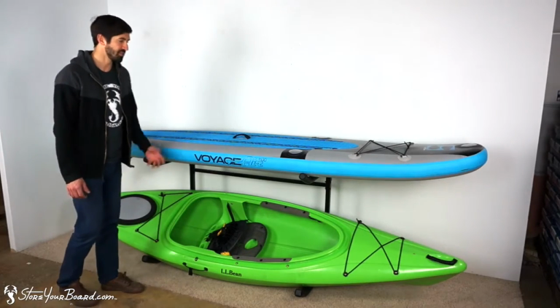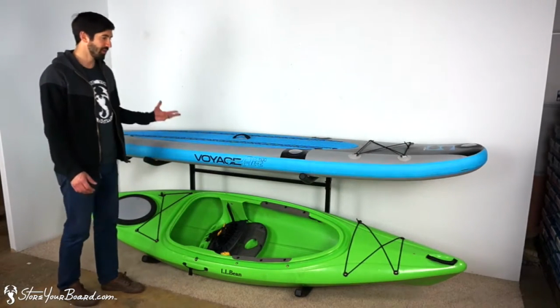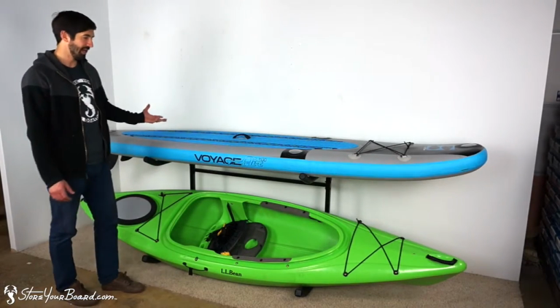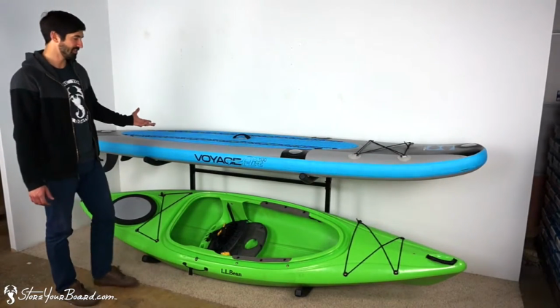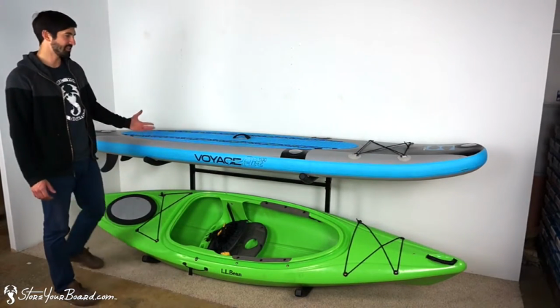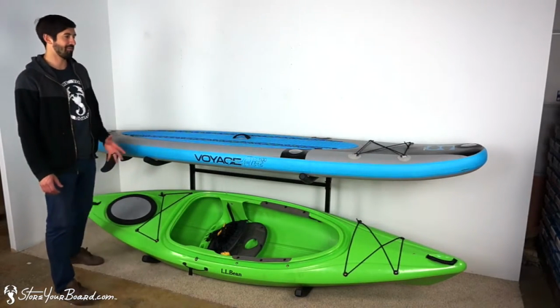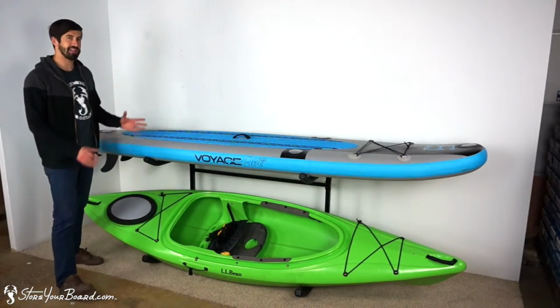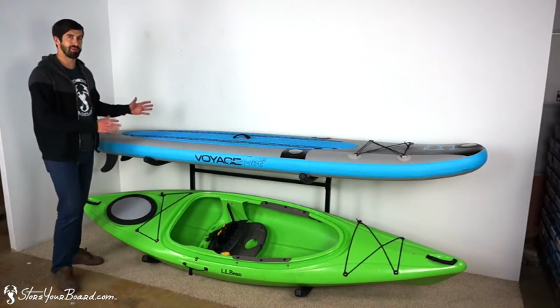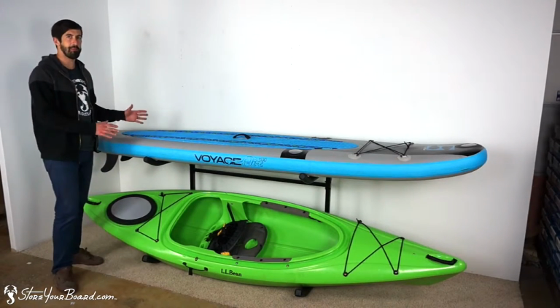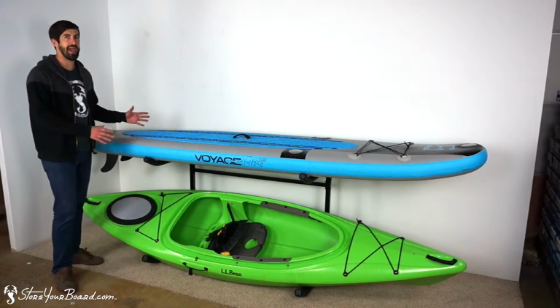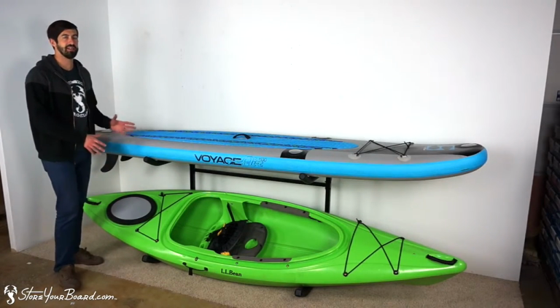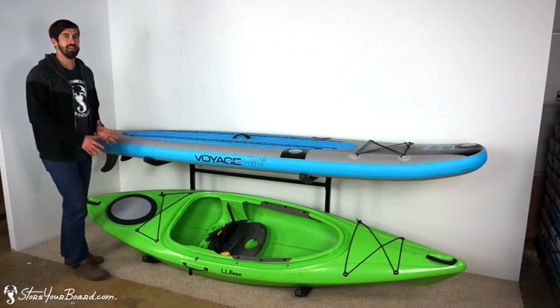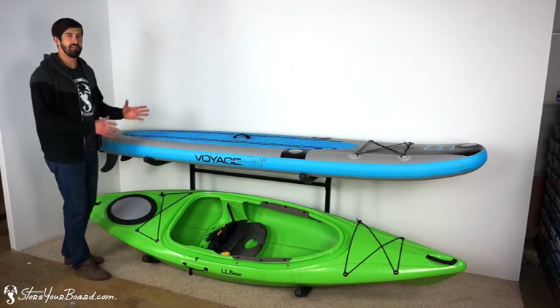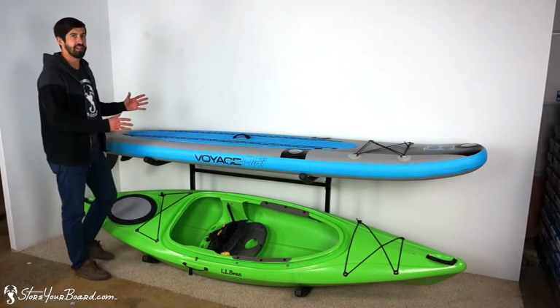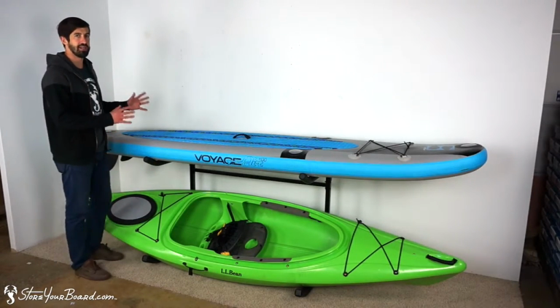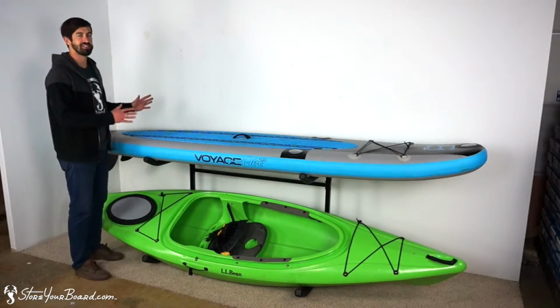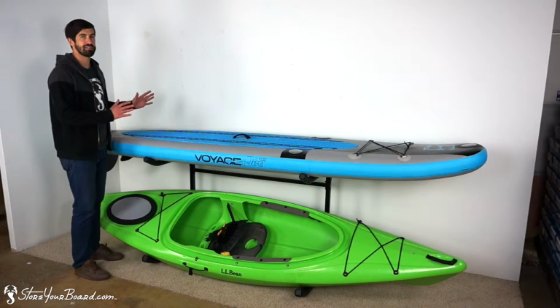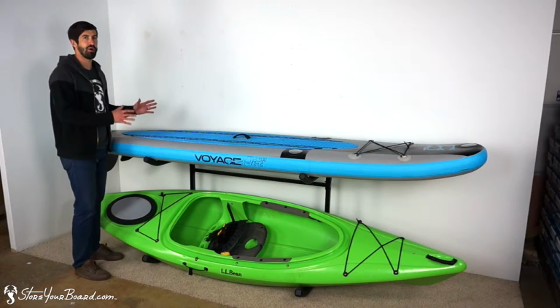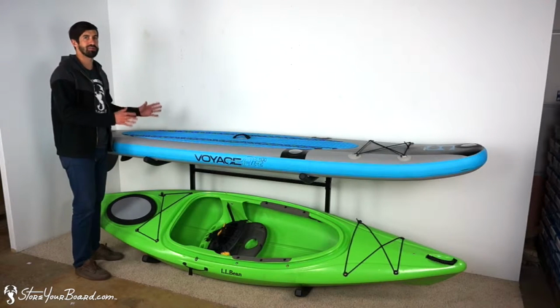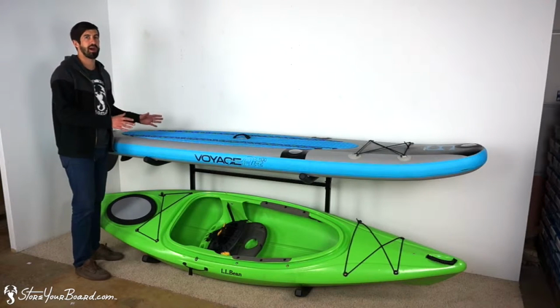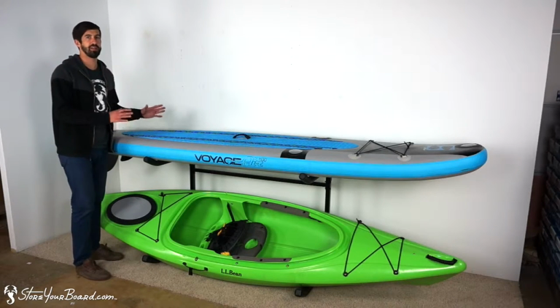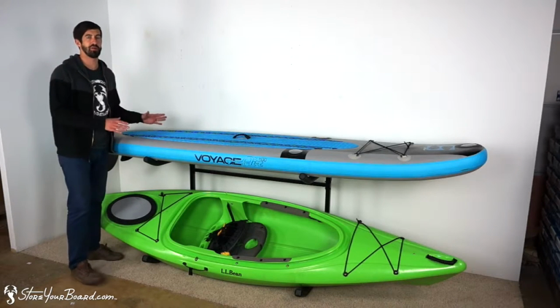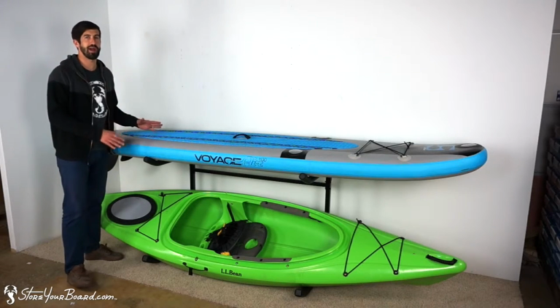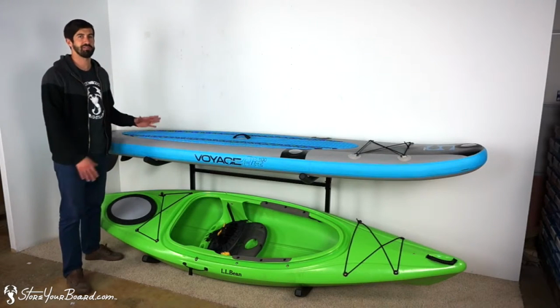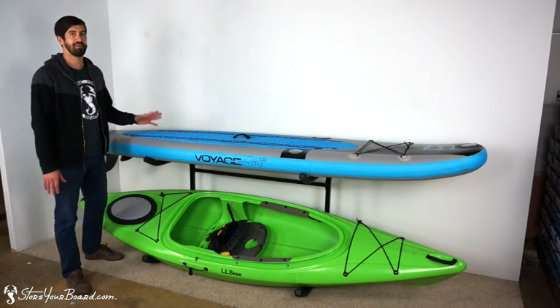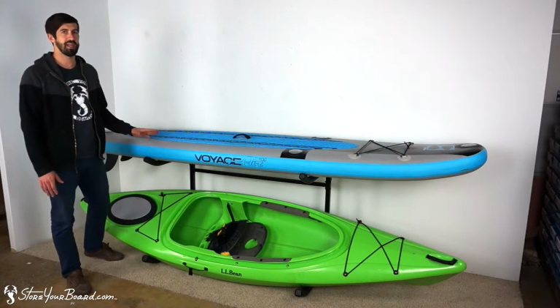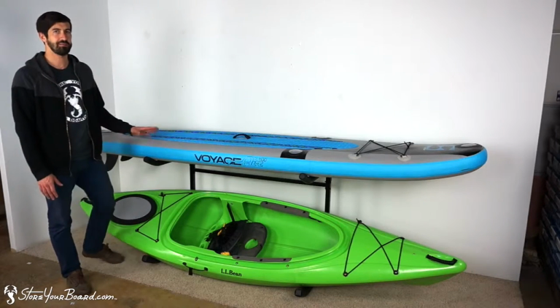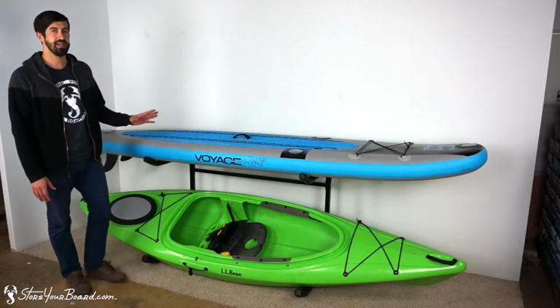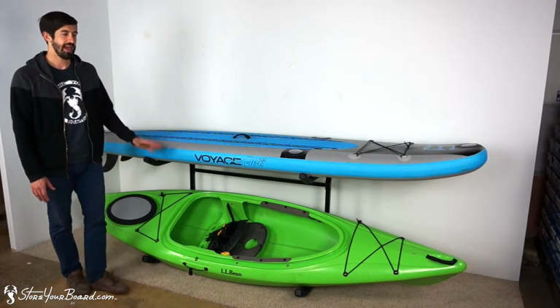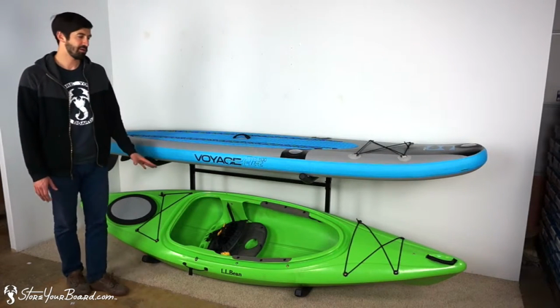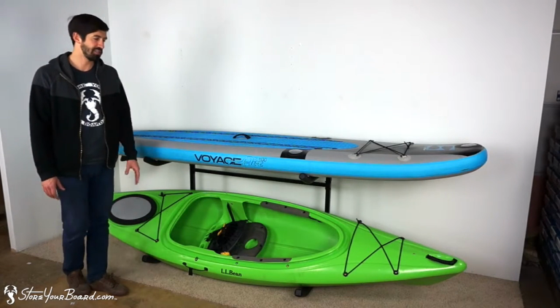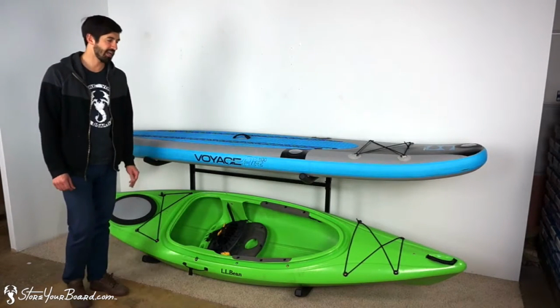As you can see, the rack is pretty compact. It'll fit in a nice smaller spot in your garage, maybe a basement, or out on your deck.